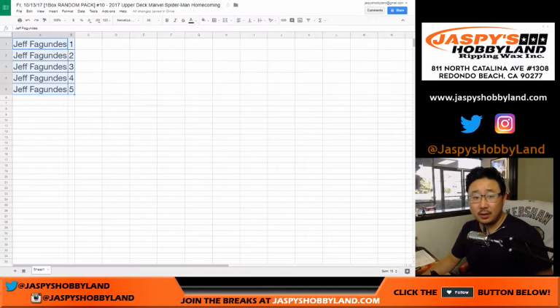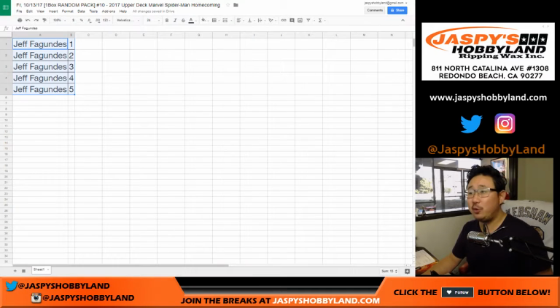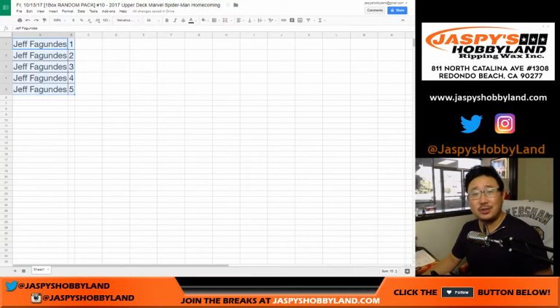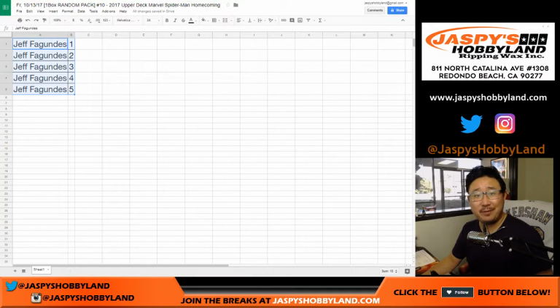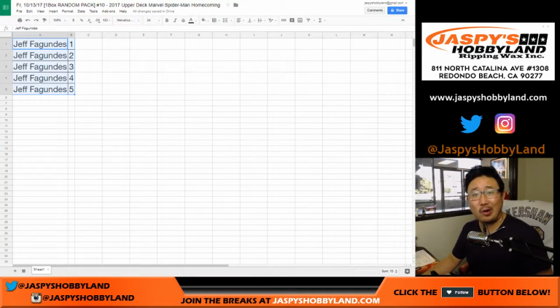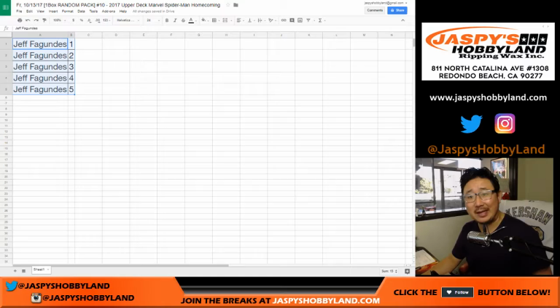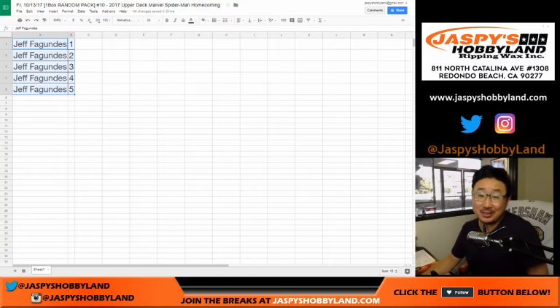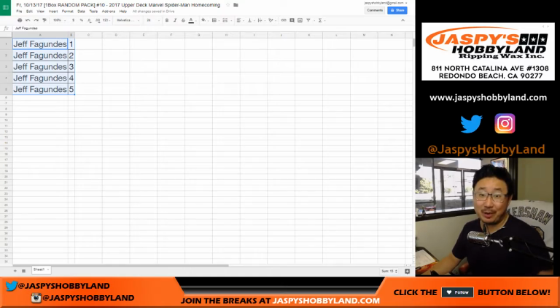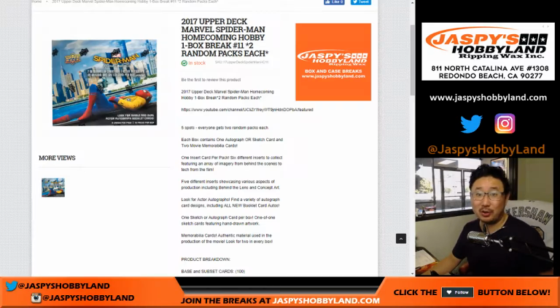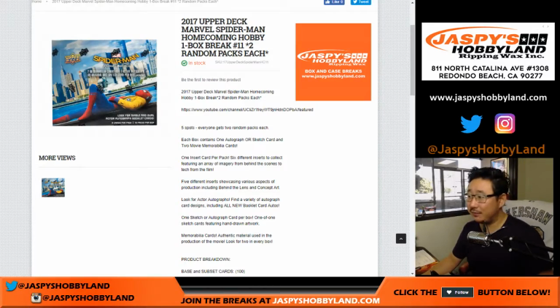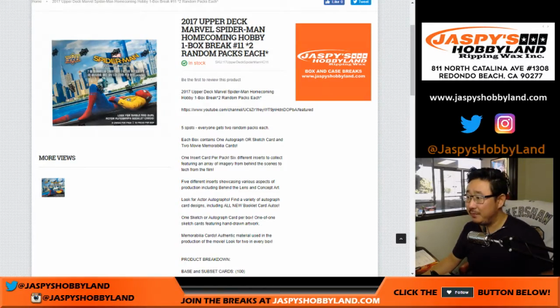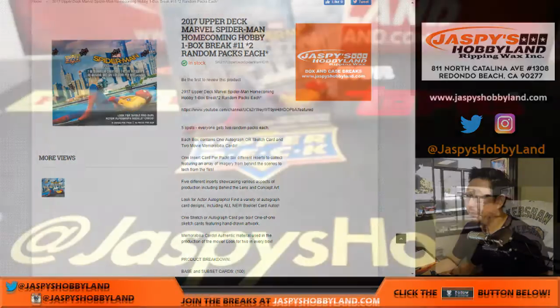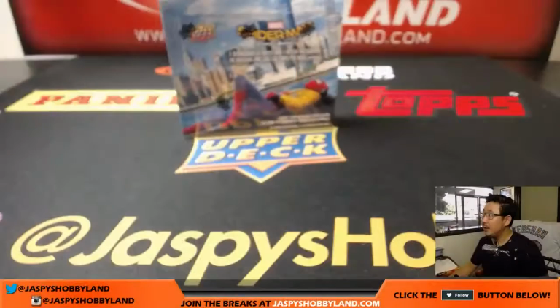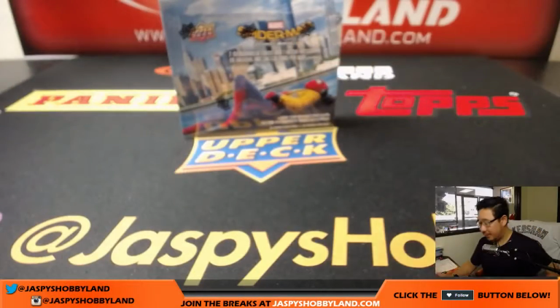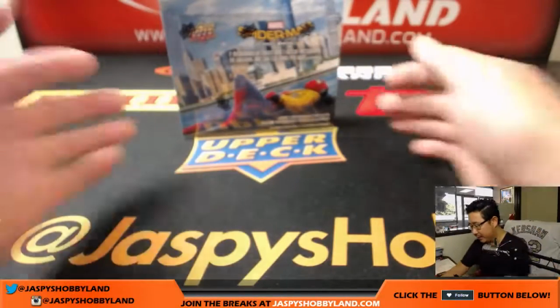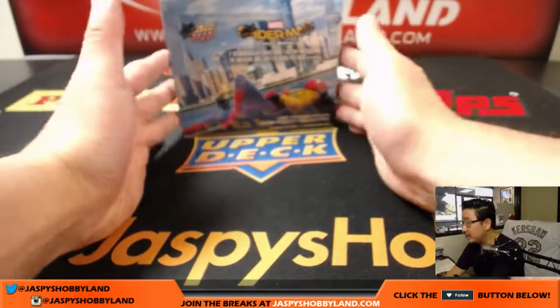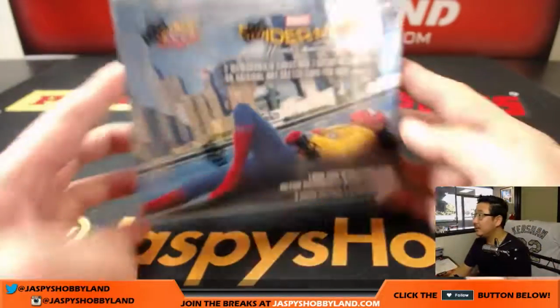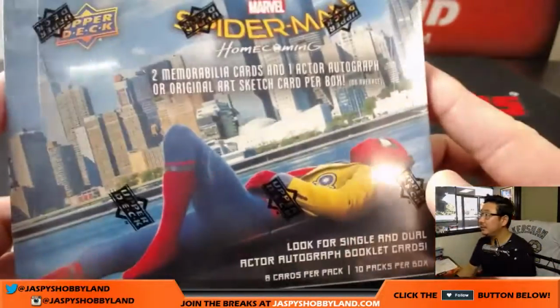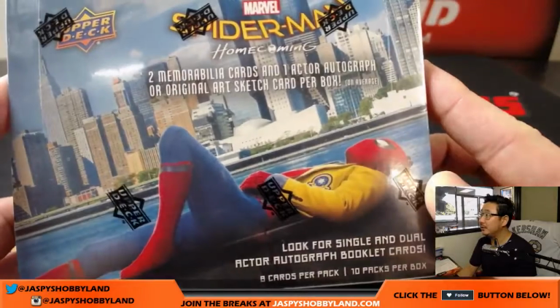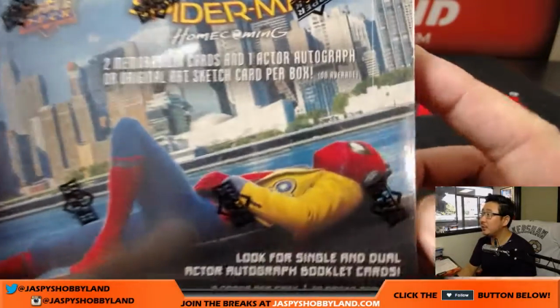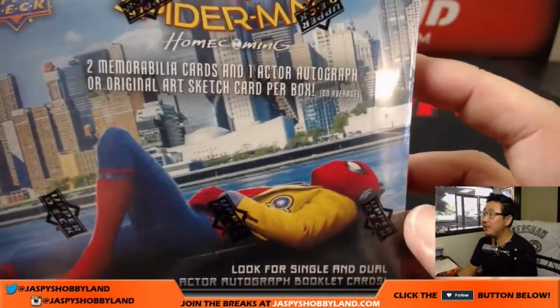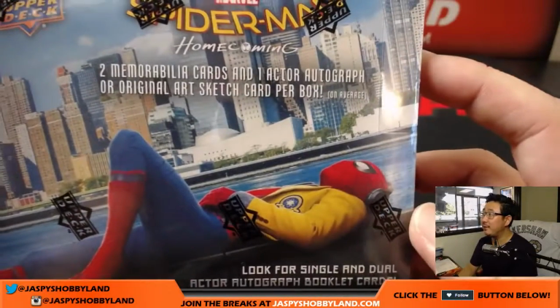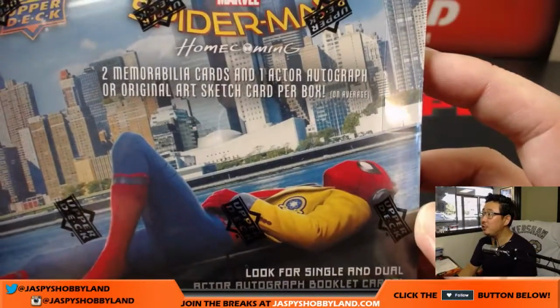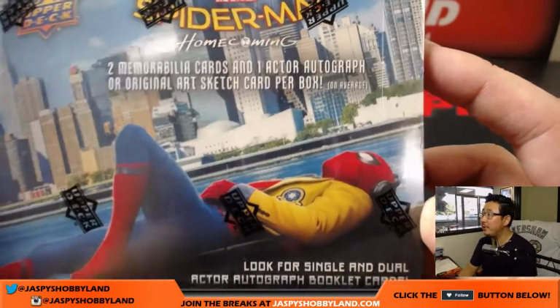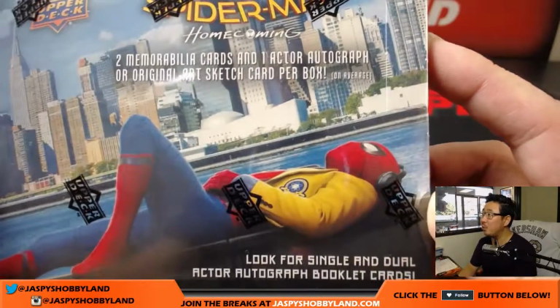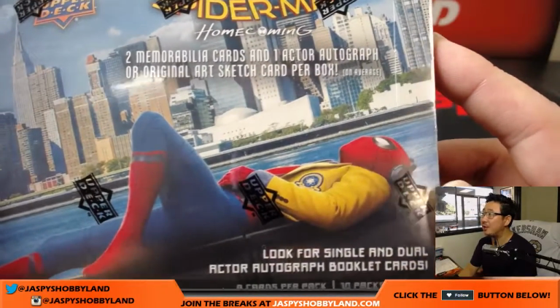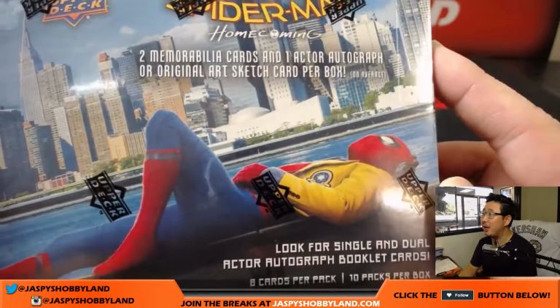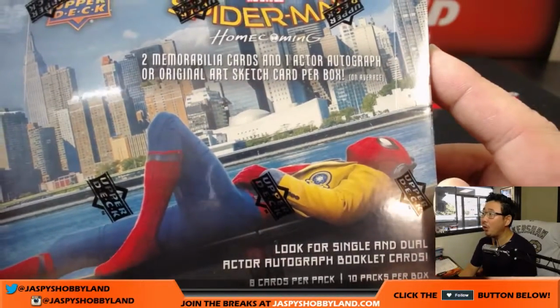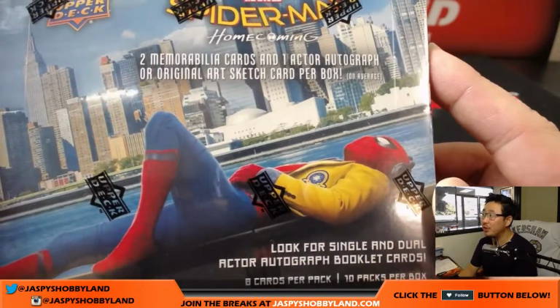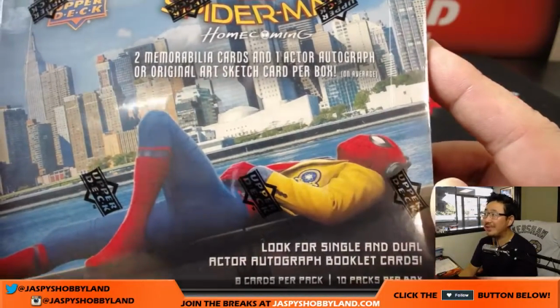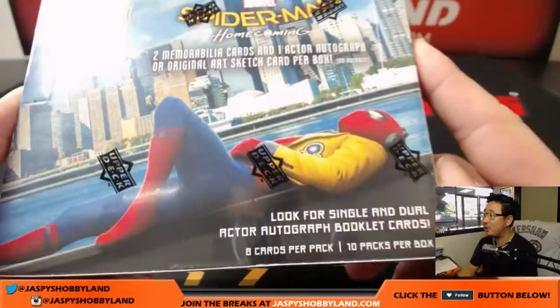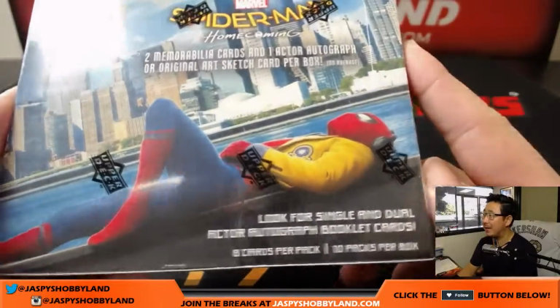Jeff Fugundes bought all the spots, so it's essentially a personal box for him. Here's what Jeff is looking for: two memorabilia cards and one actor autographed or original art sketch card per box. That's what we're looking for.